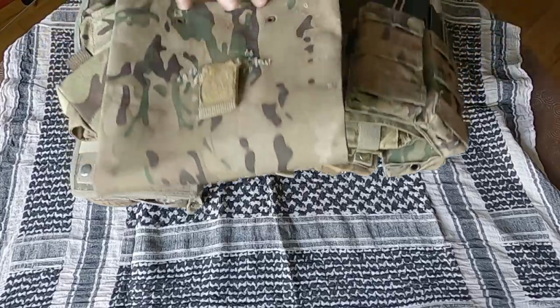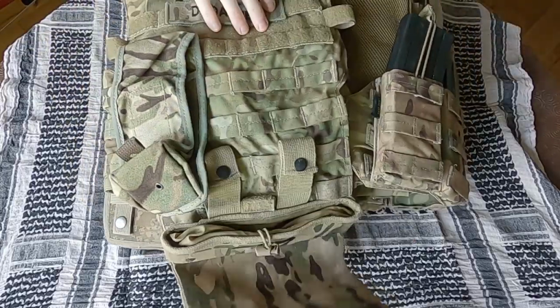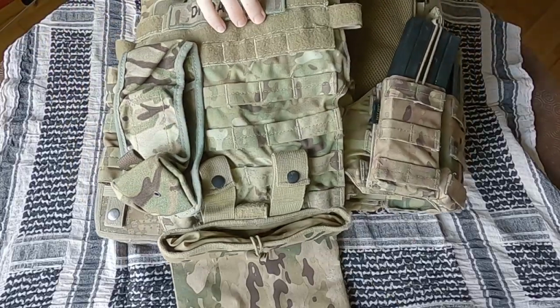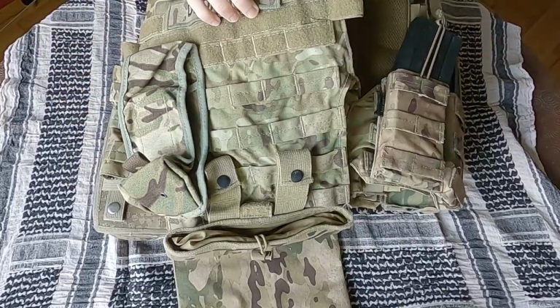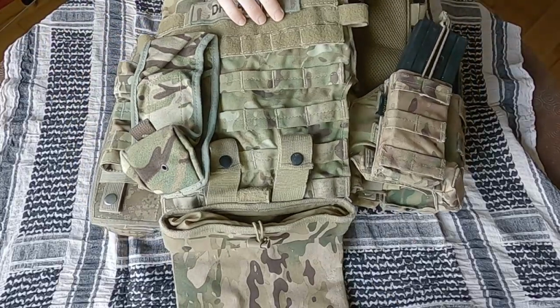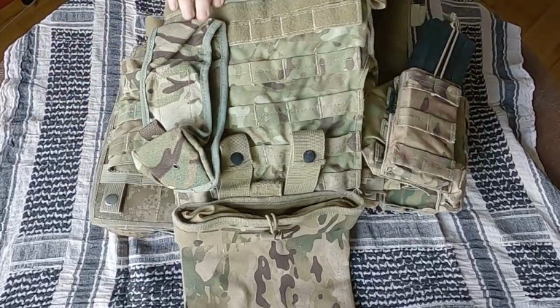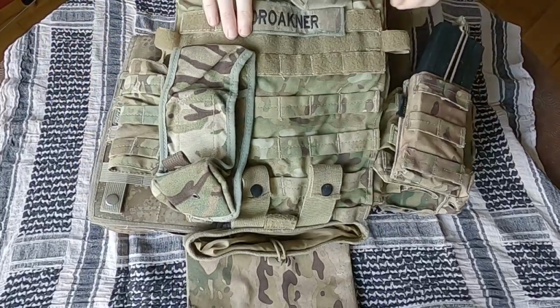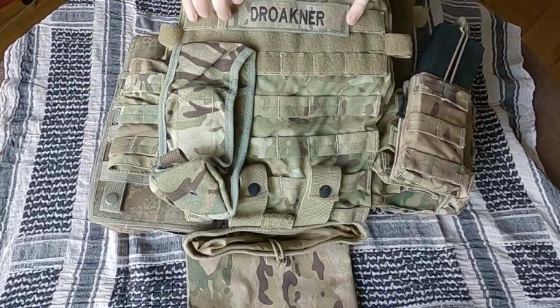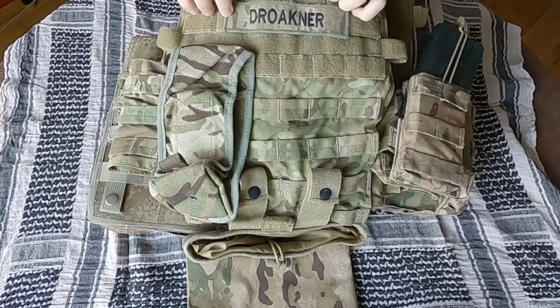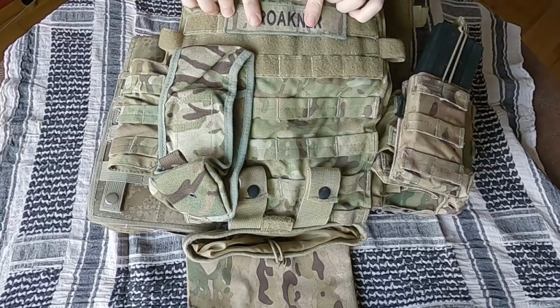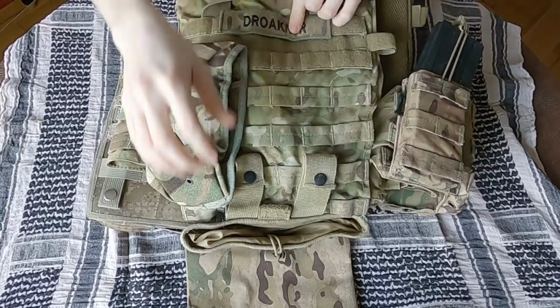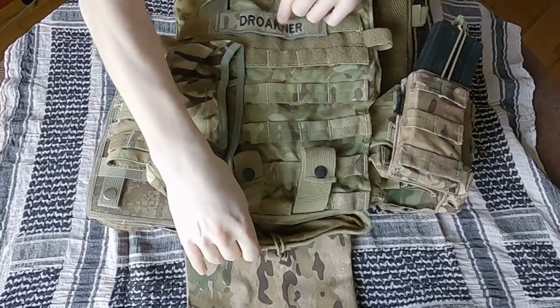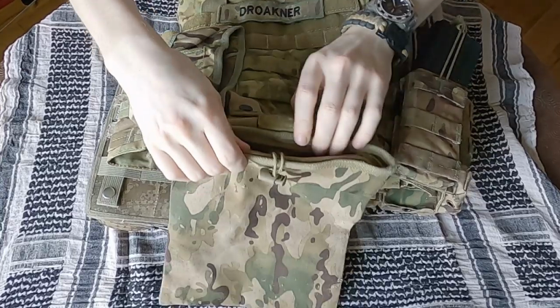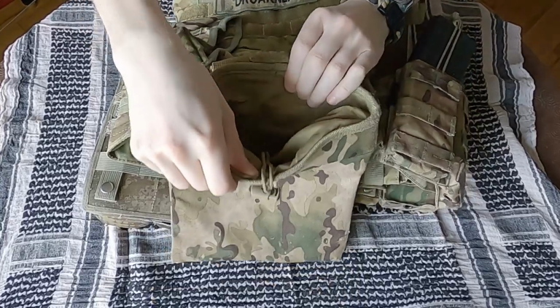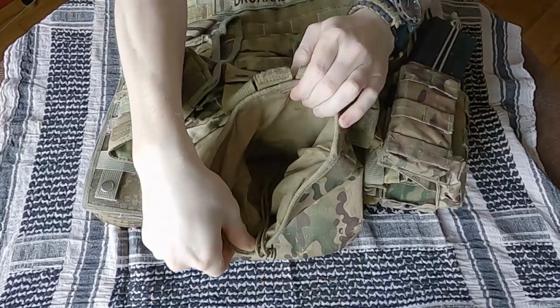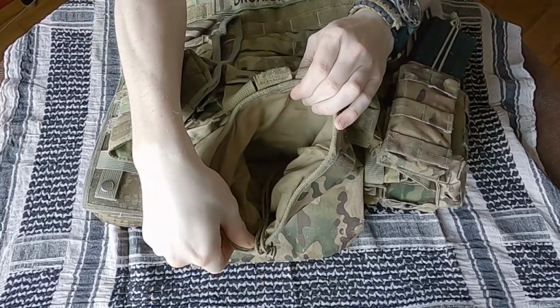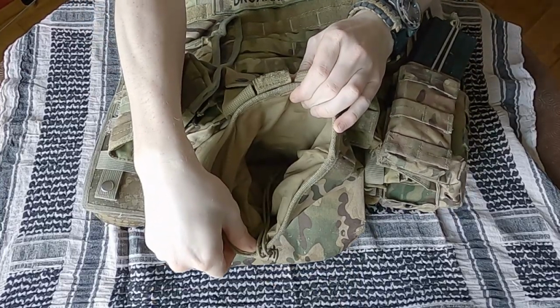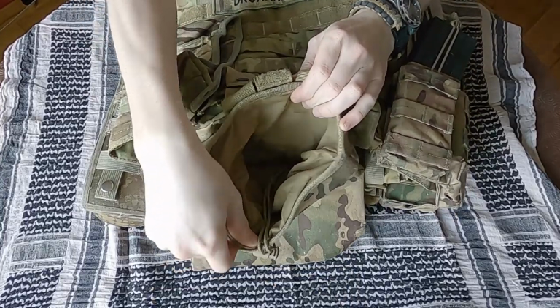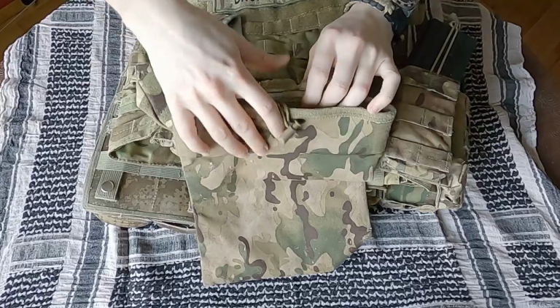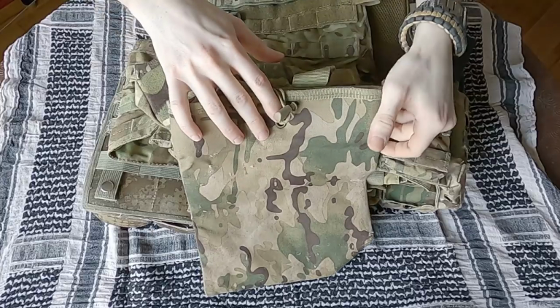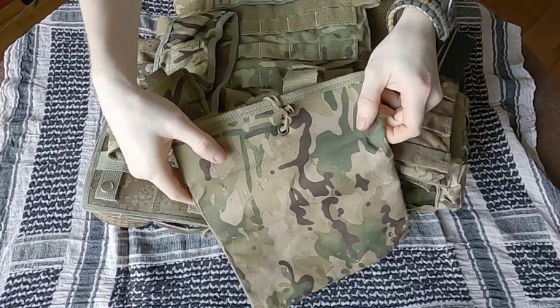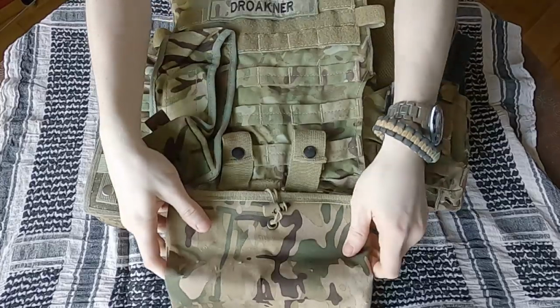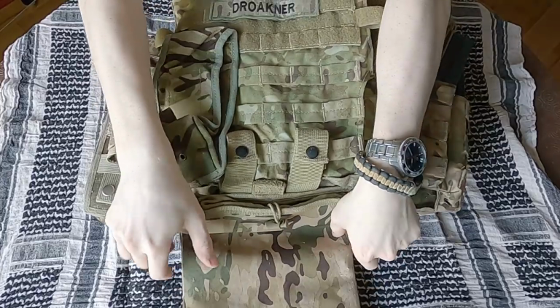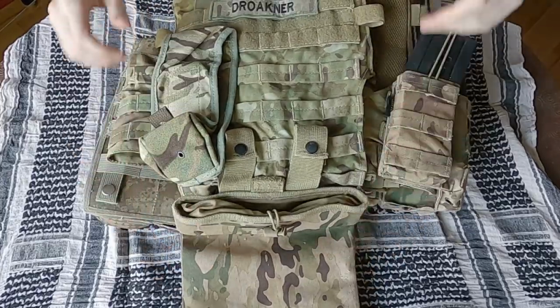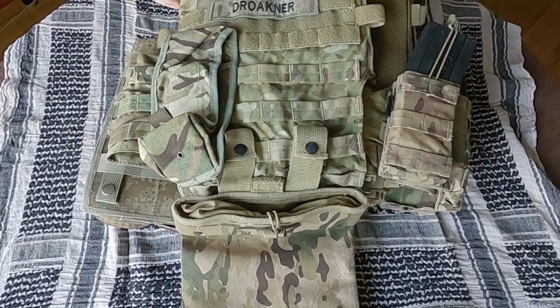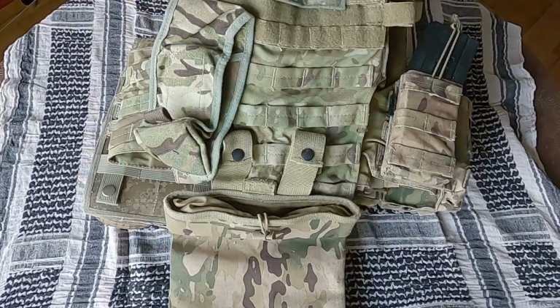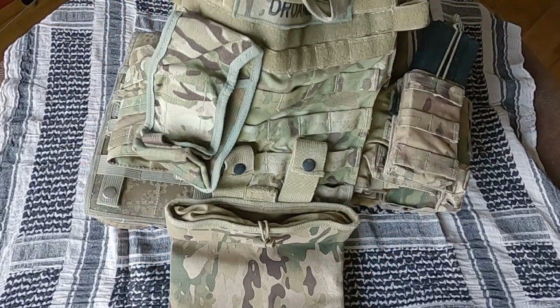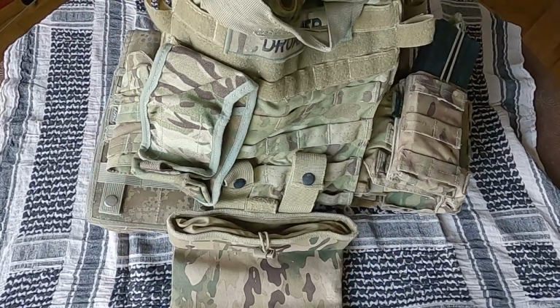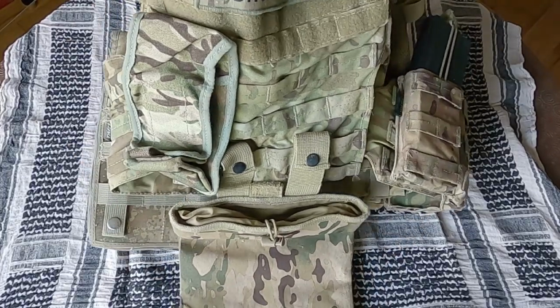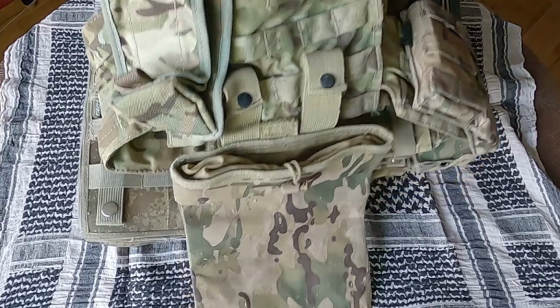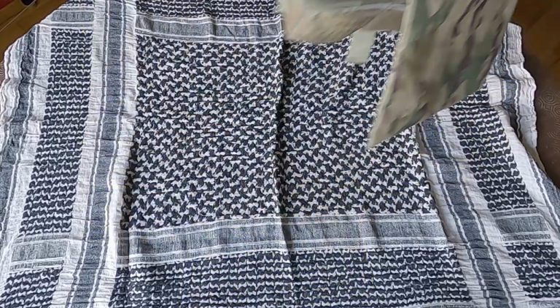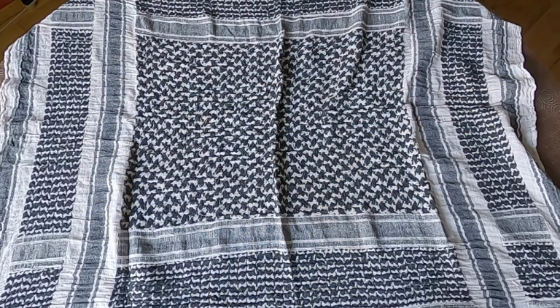The back plate has my name tape across the top as well as a magazine dump pouch fitted at the base. This can comfortably hold about four mags before it starts to overflow. I also have an extra magazine pouch on my back here, which will be used to hold a radio if I'm ever running one in game.